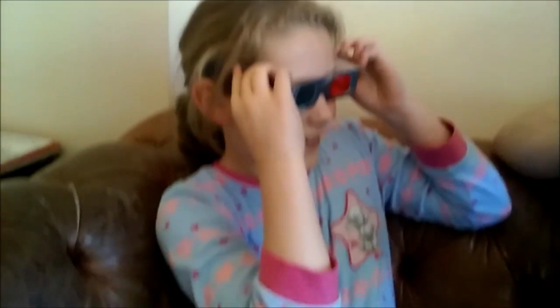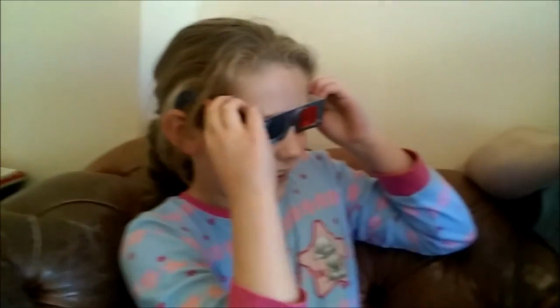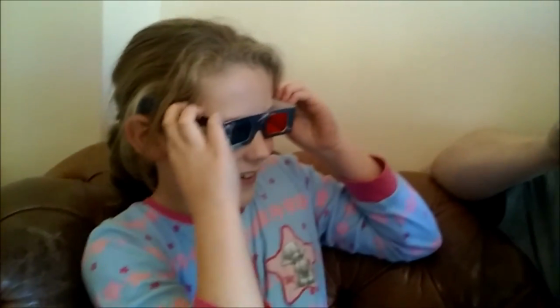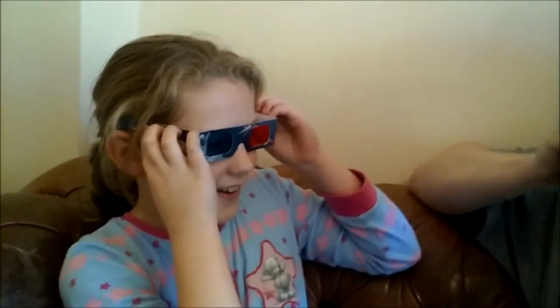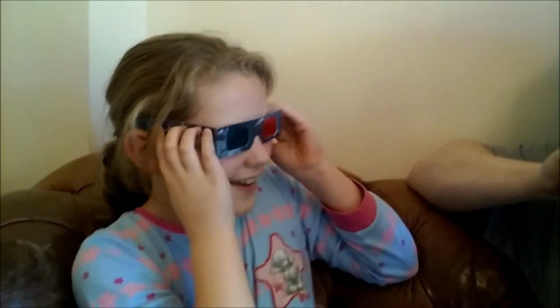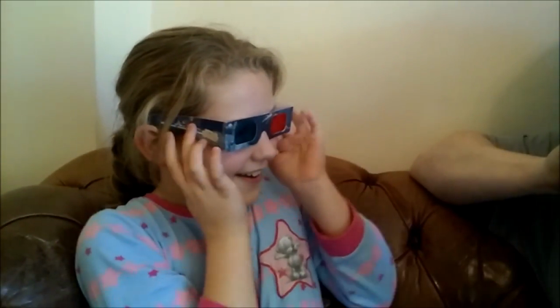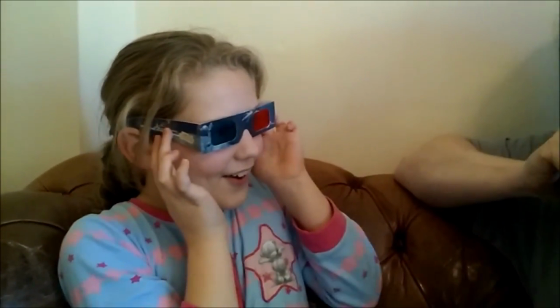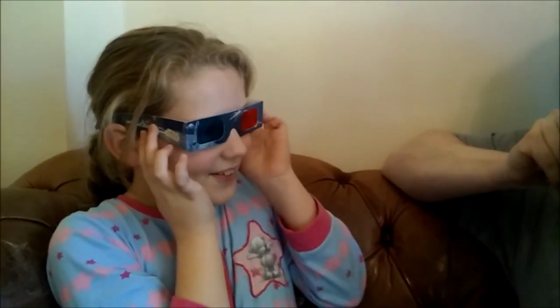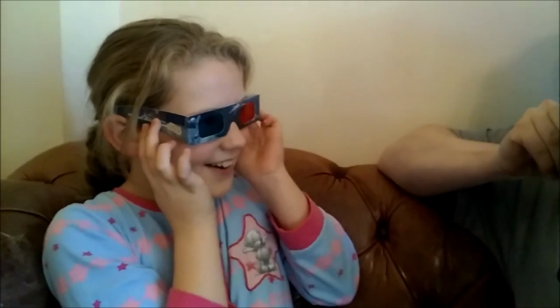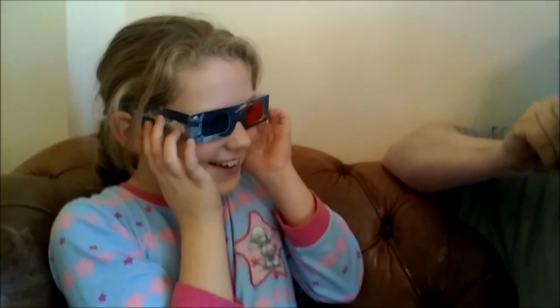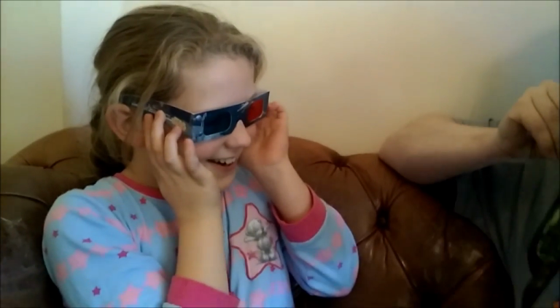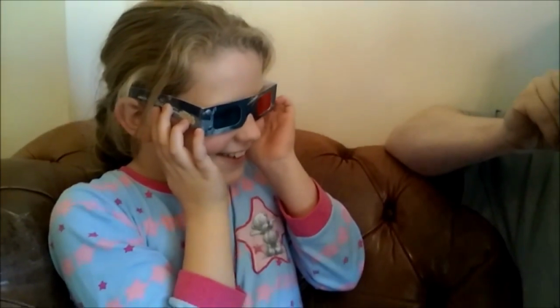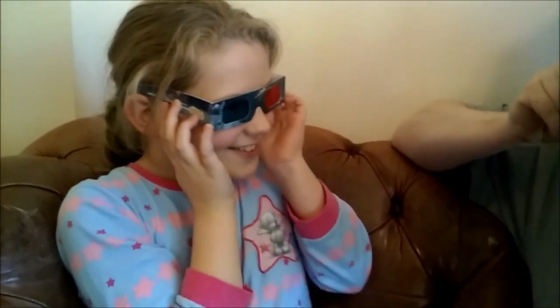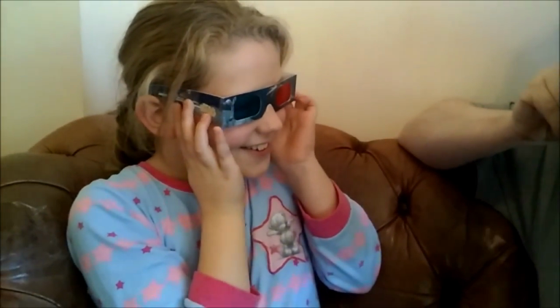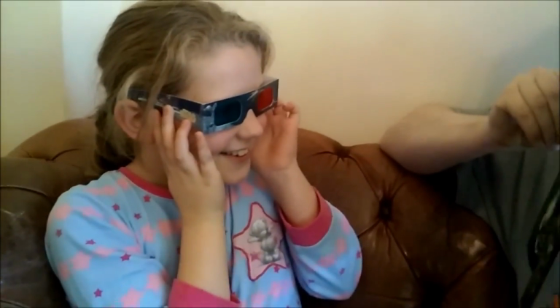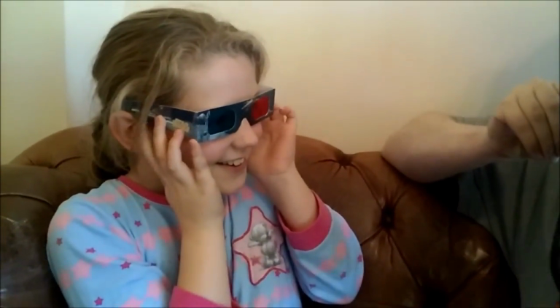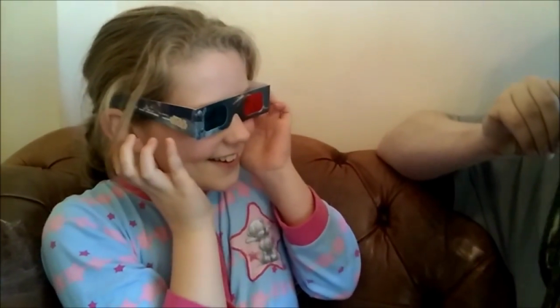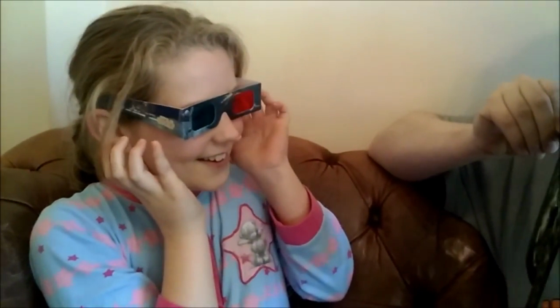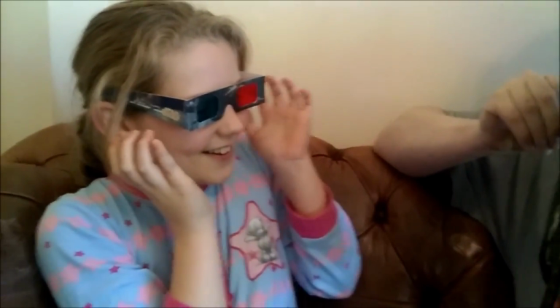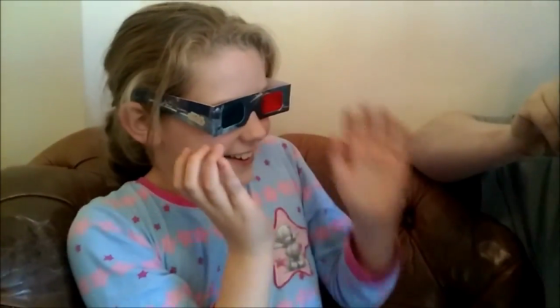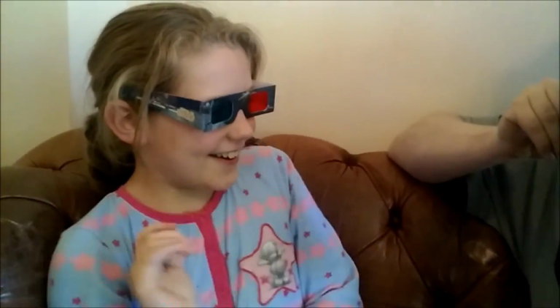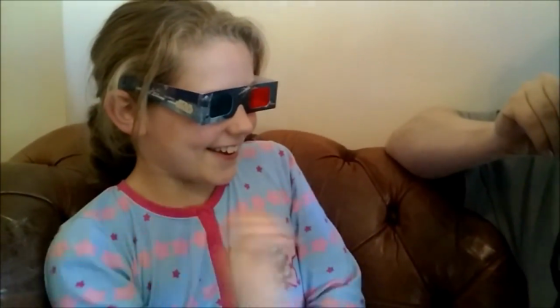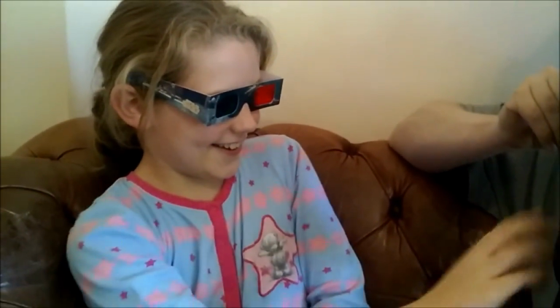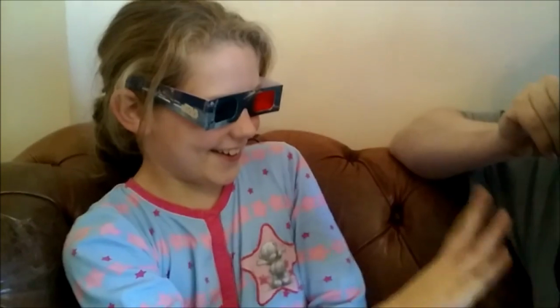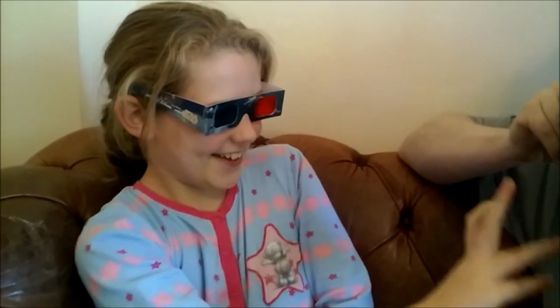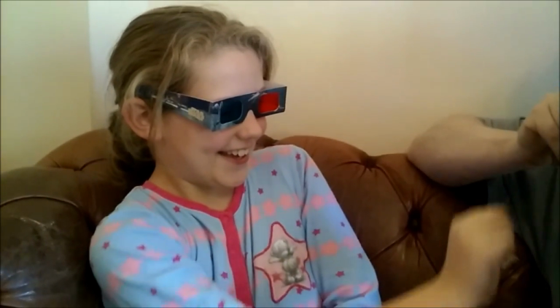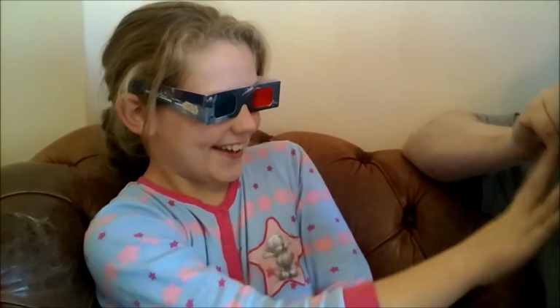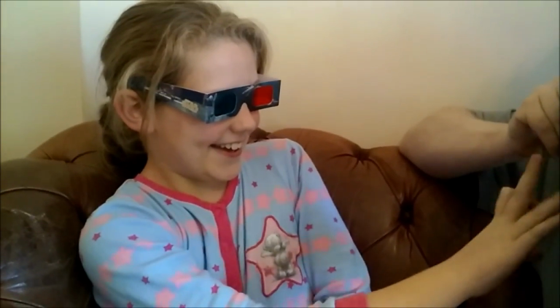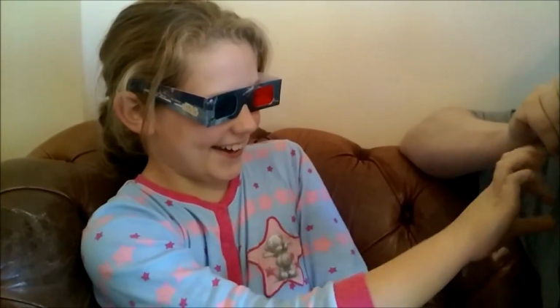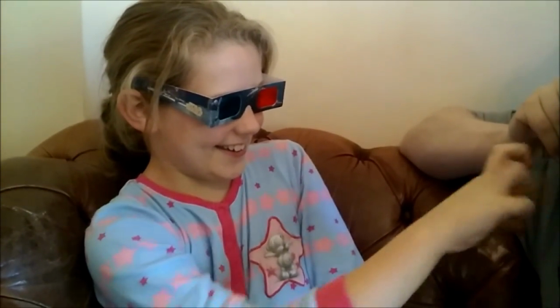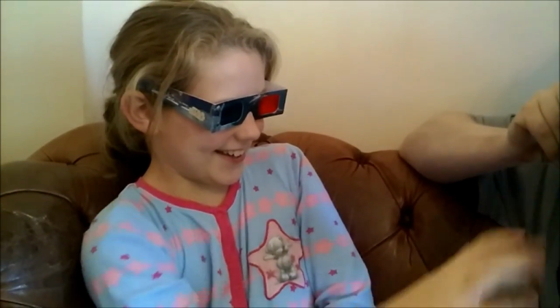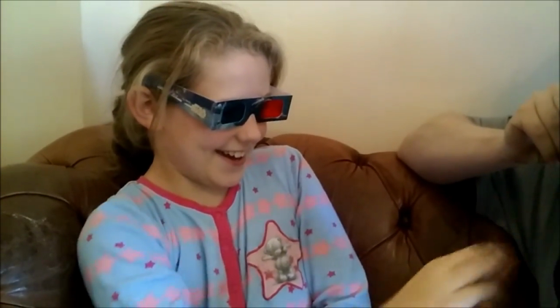I want to see how you look. Does it look 3D? It does. Can you touch it? There's nothing there.